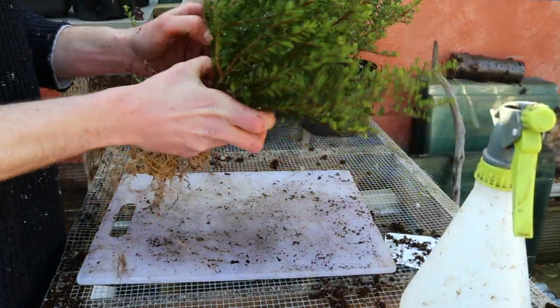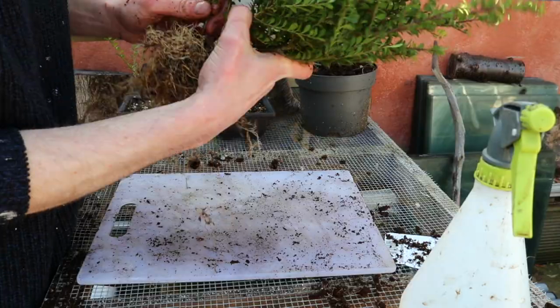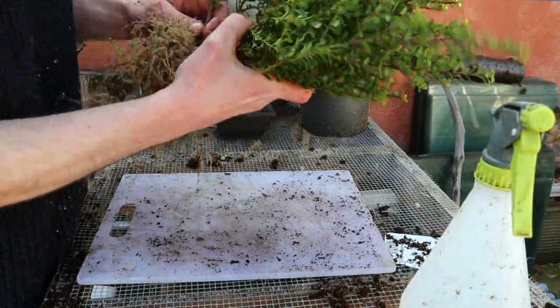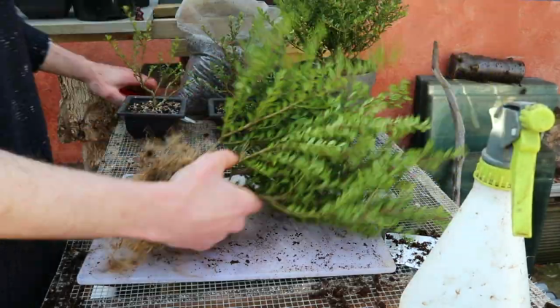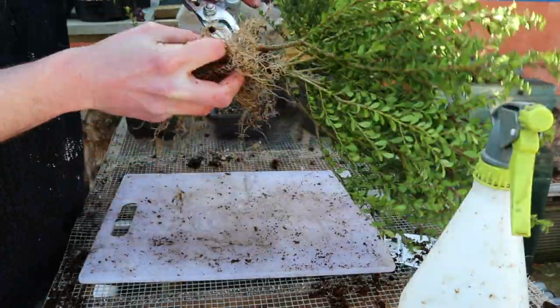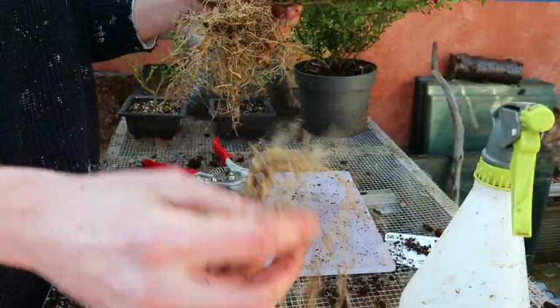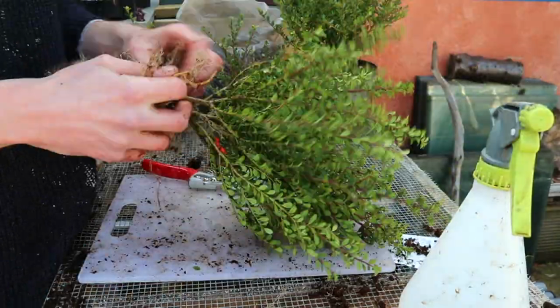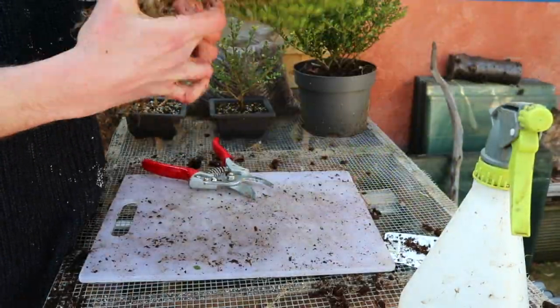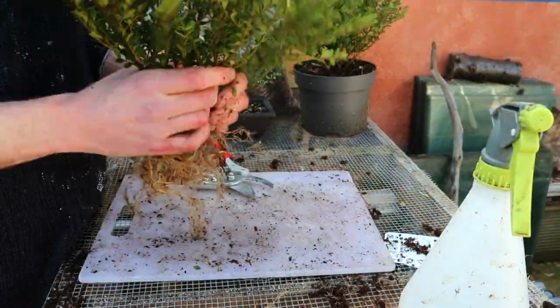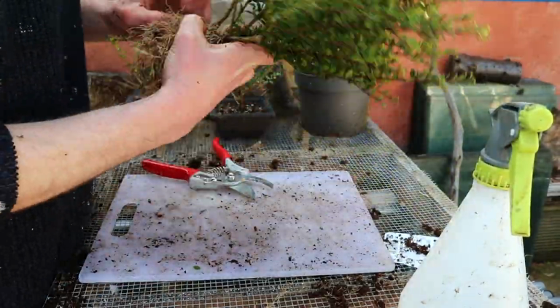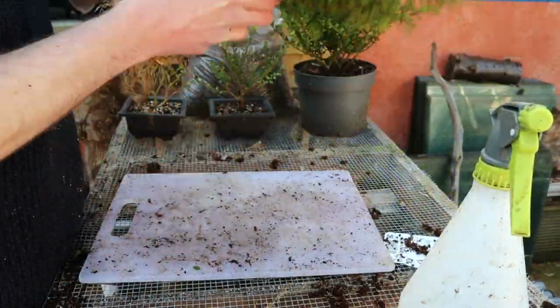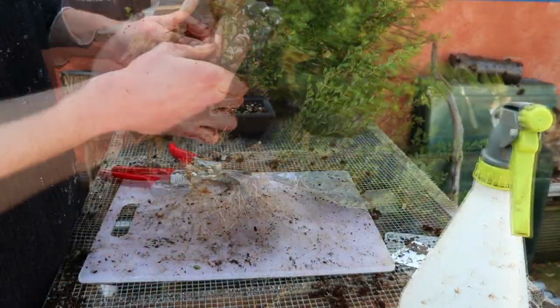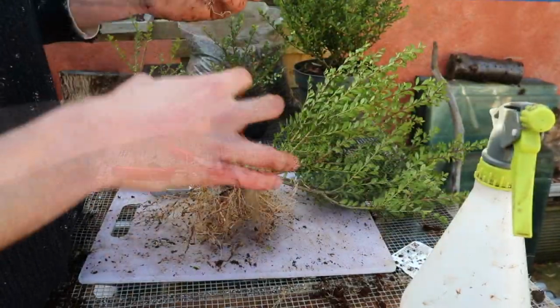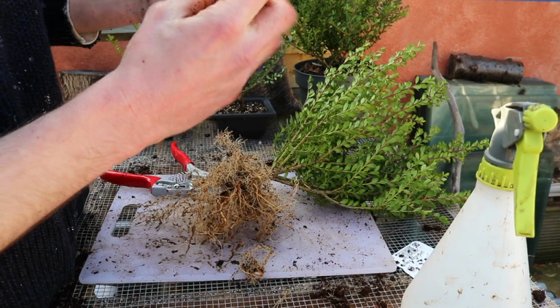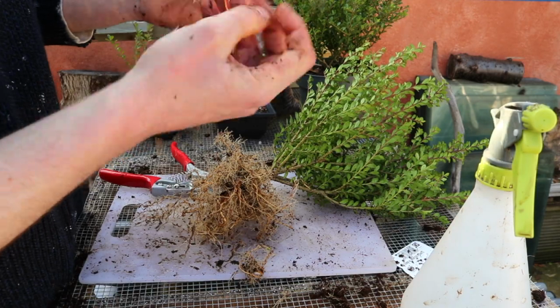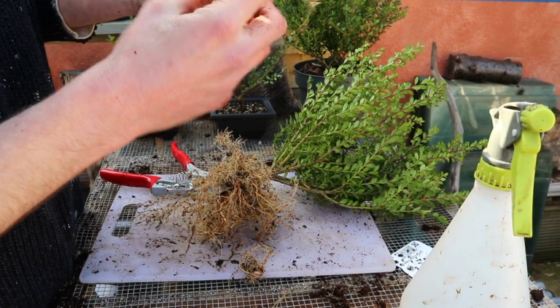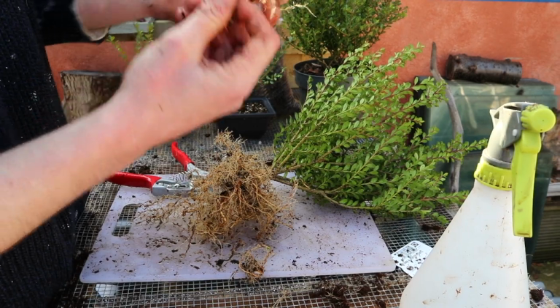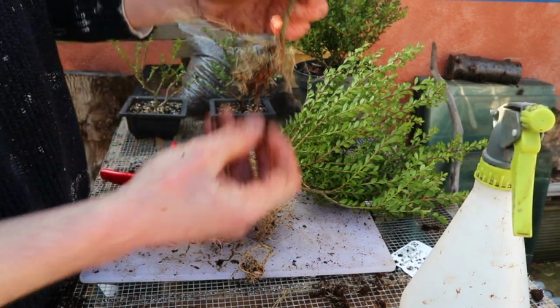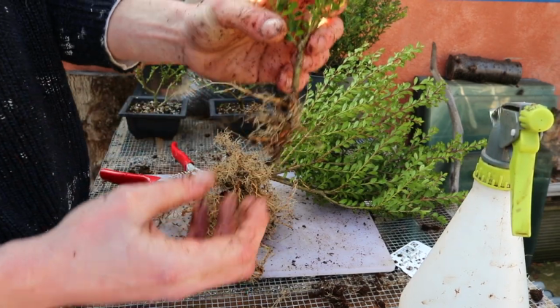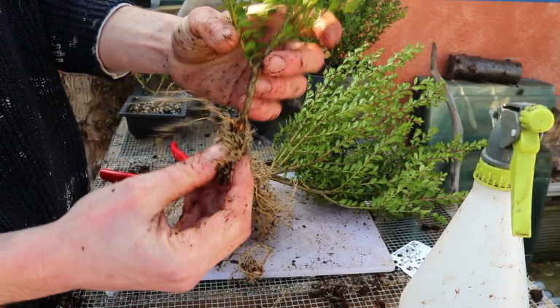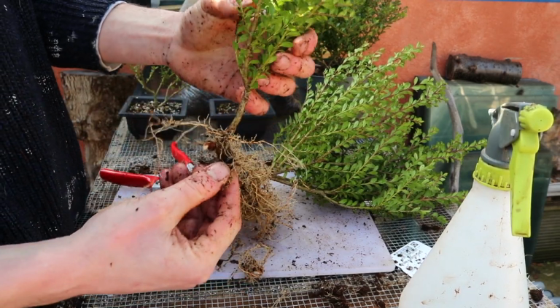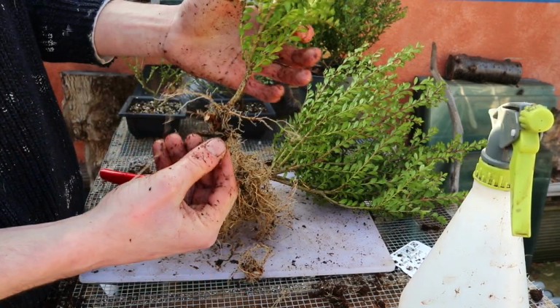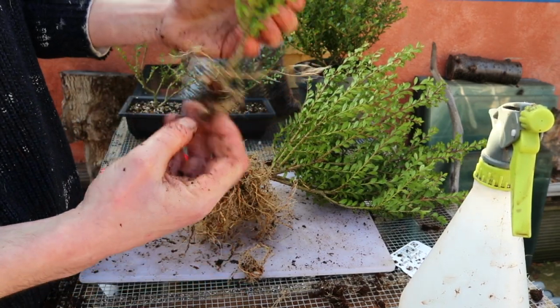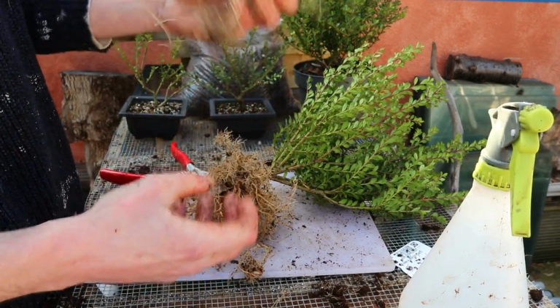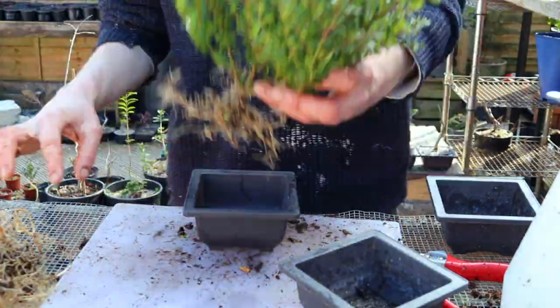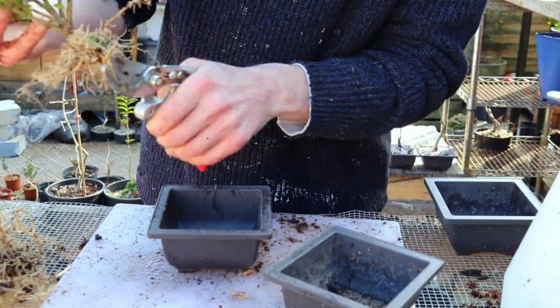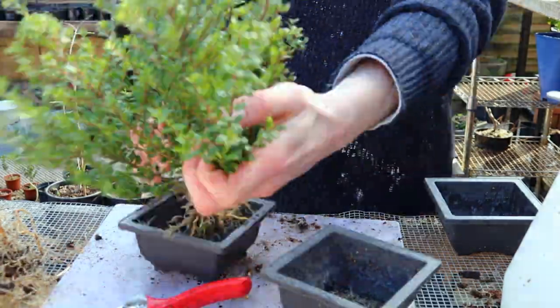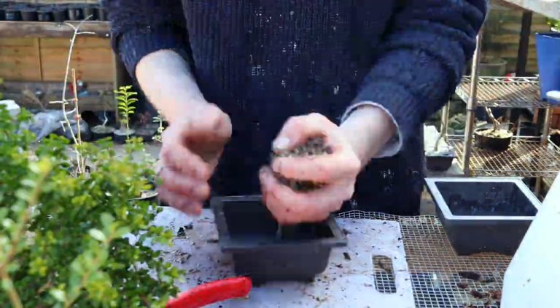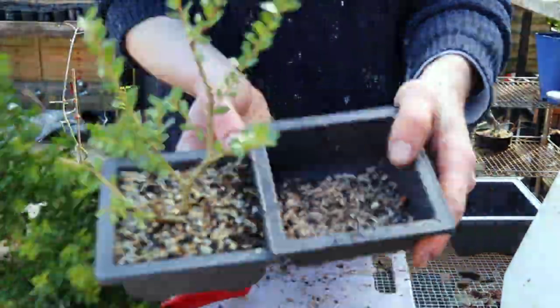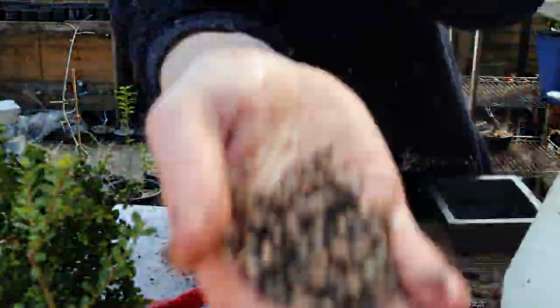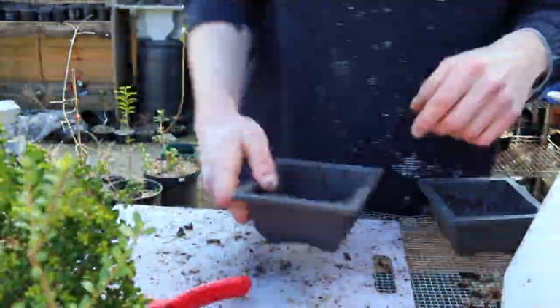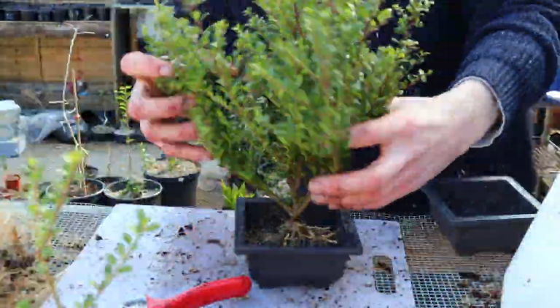I knew when buying this collection that a few of these pots held two individual plants each. The obvious tell was subtly rocking the base of the plants, and if attached, both stems would sway together. The opposite held true for the double yokers.